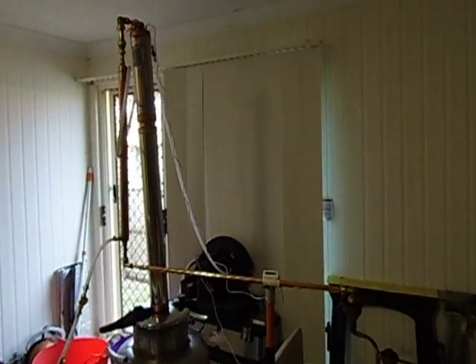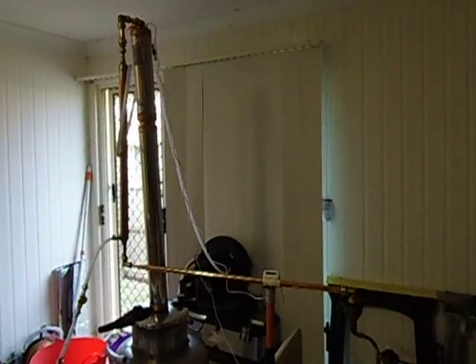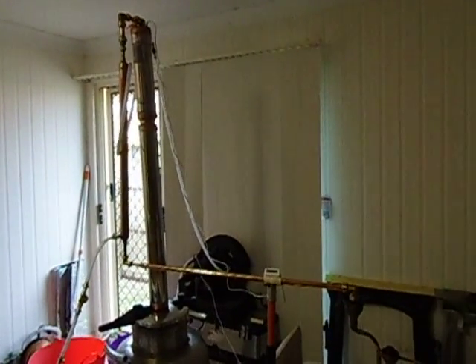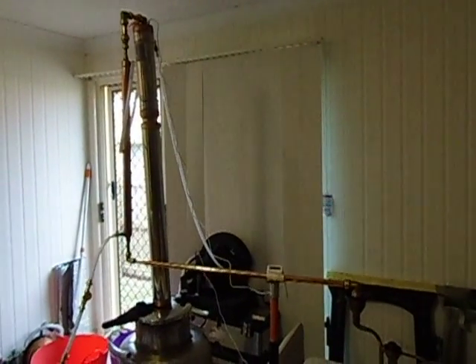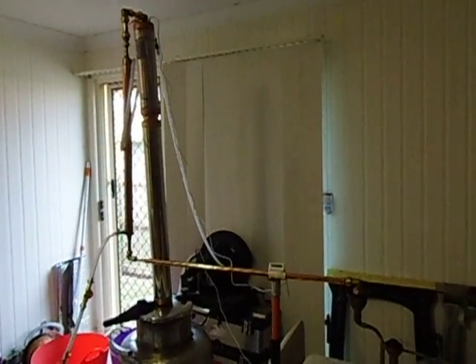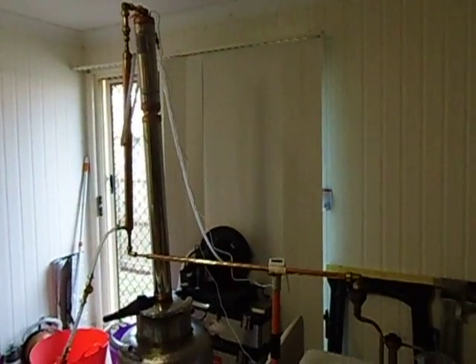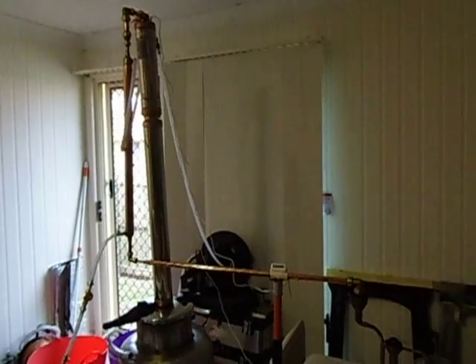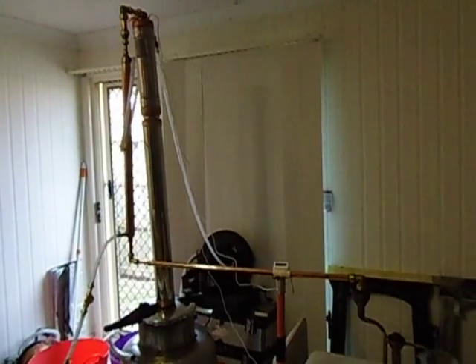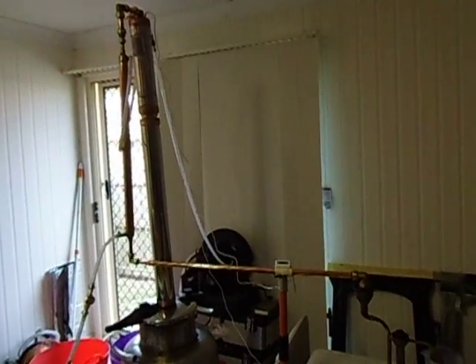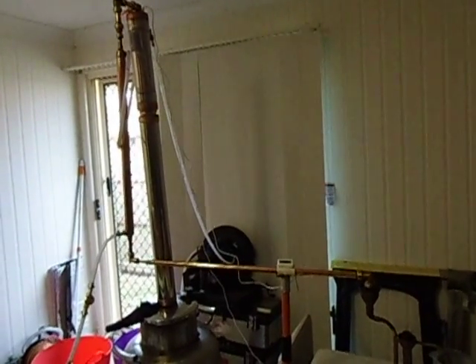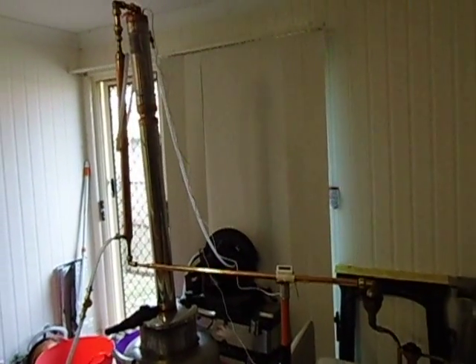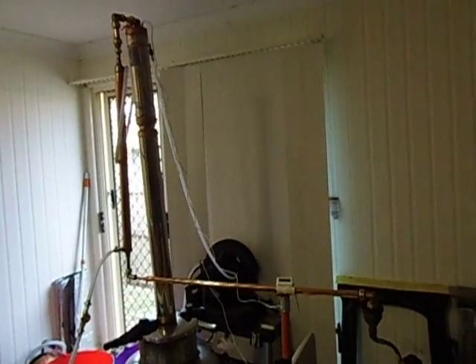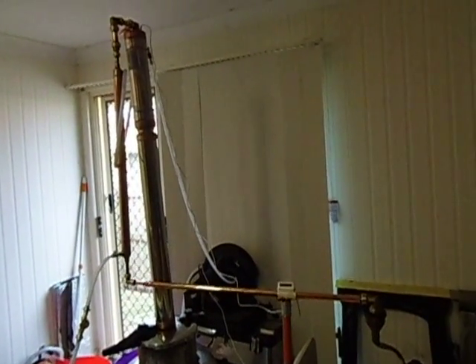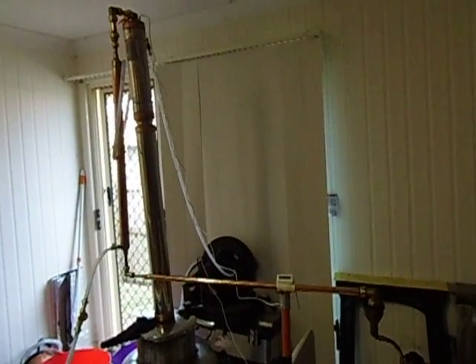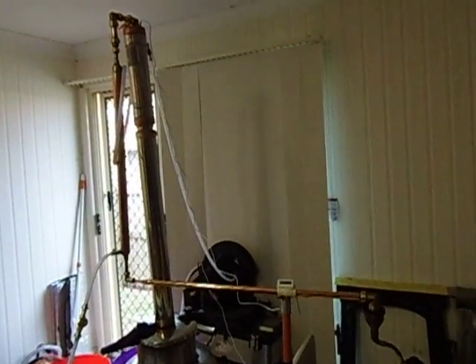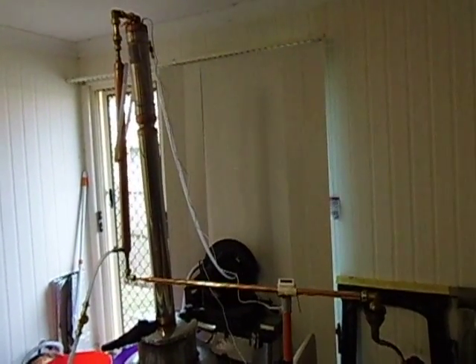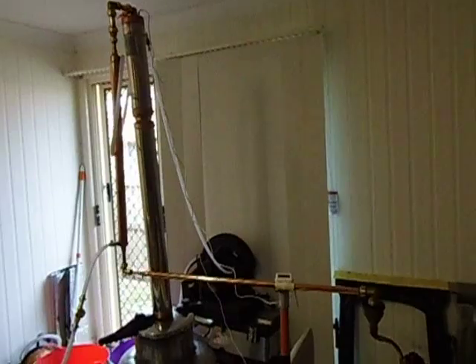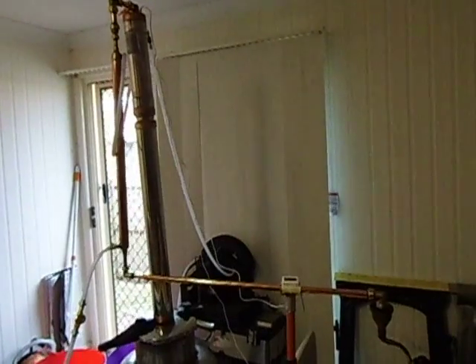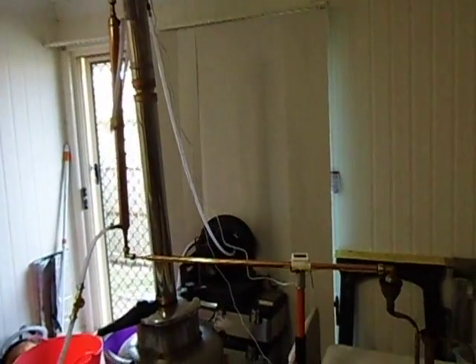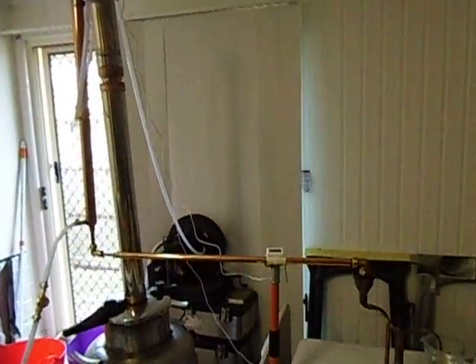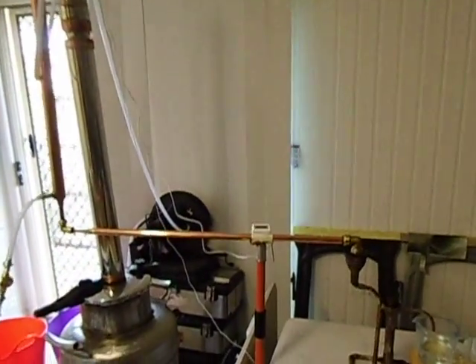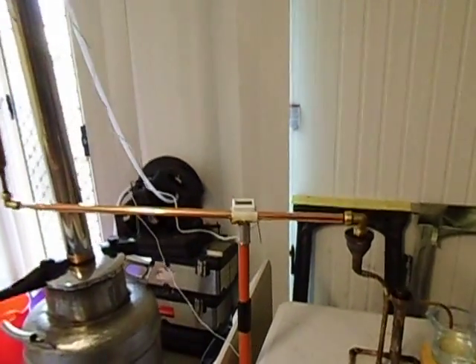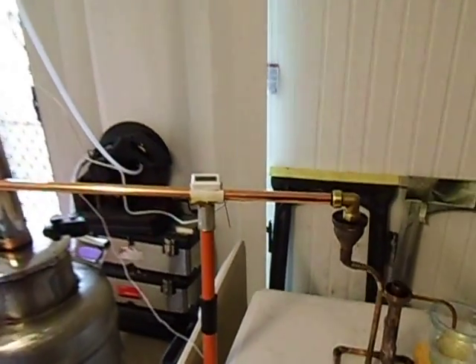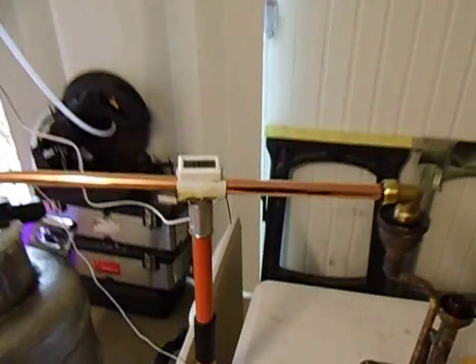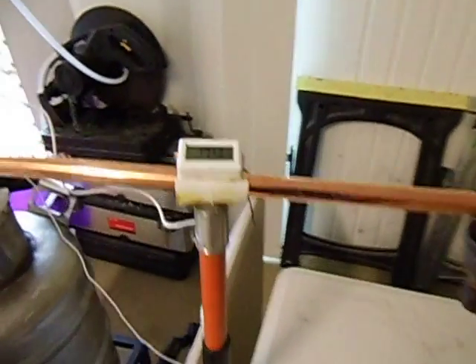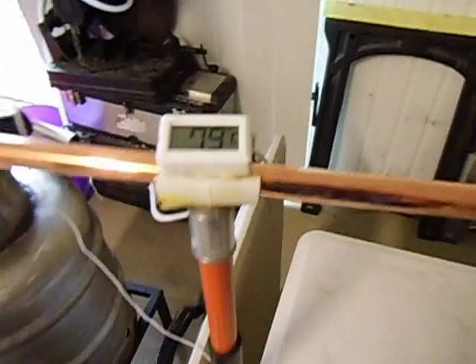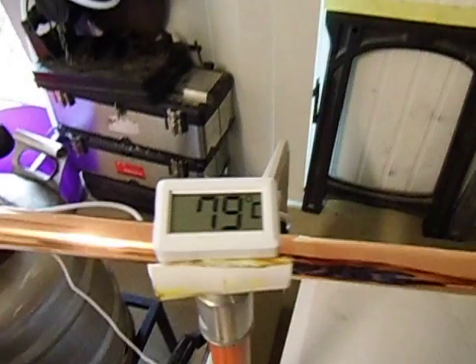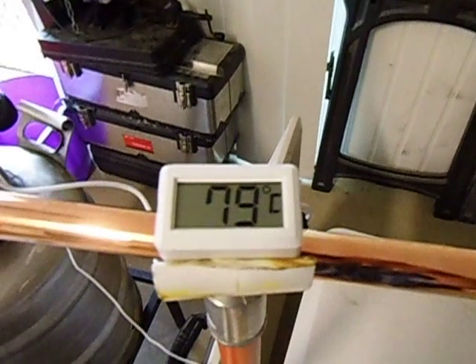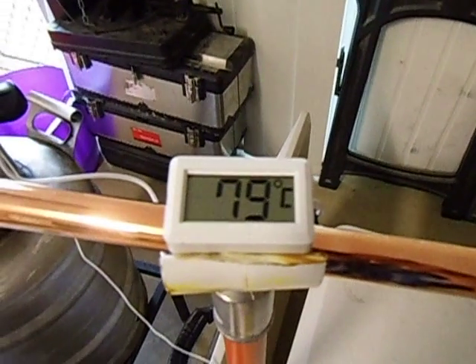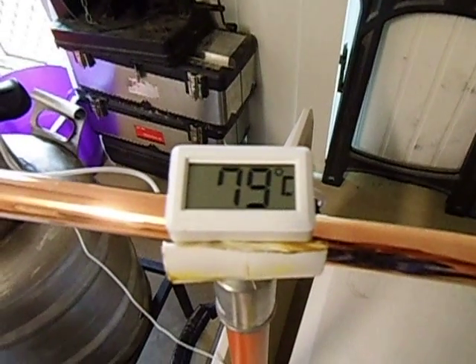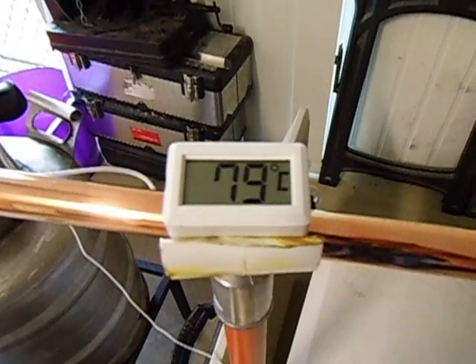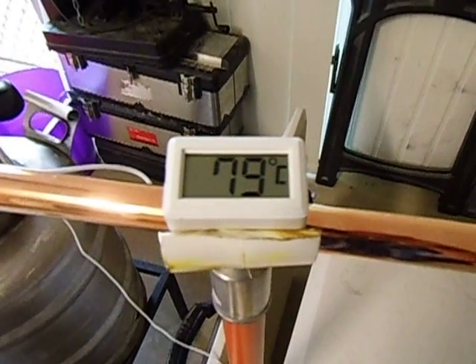Hey, G'day YouTubers, just want to share some information with you. This is my first run in my still after I've done it up, and just show you the temperature. The temperature is now 79 degrees Celsius.